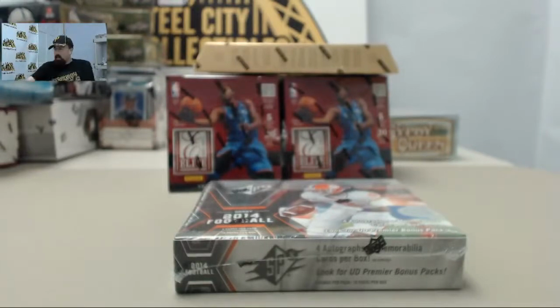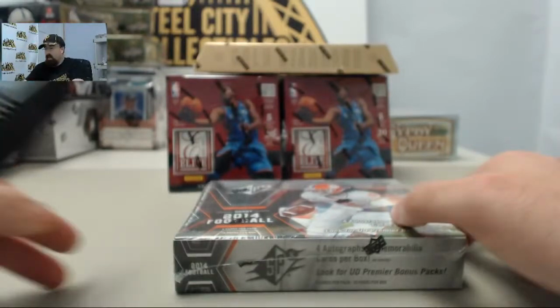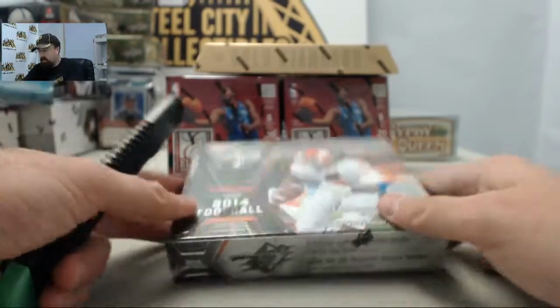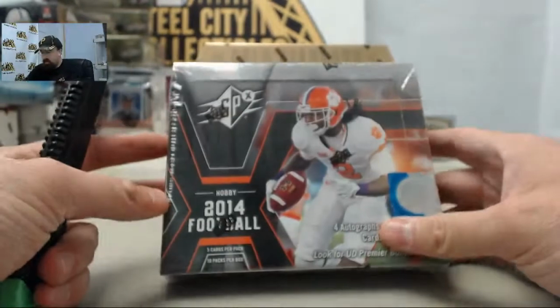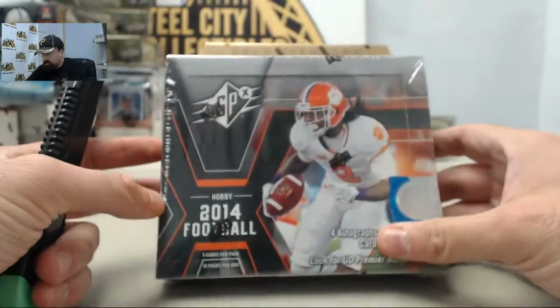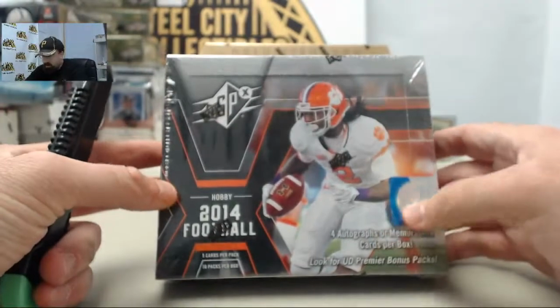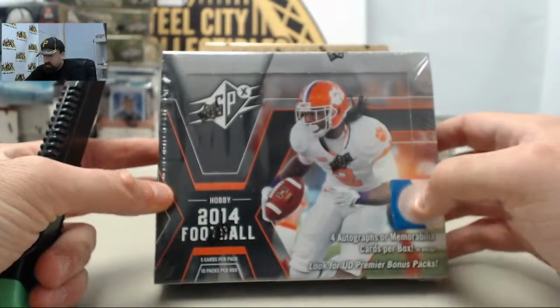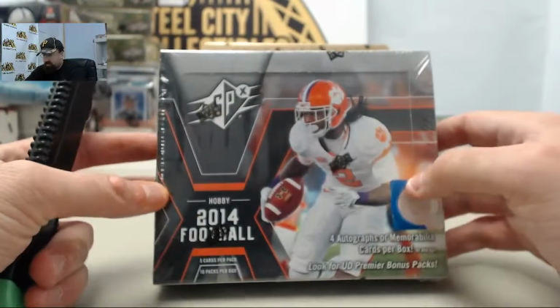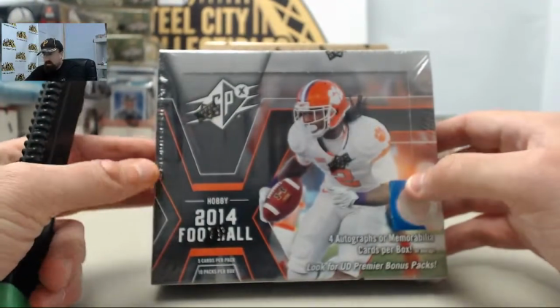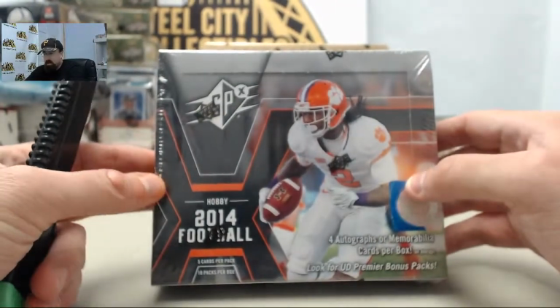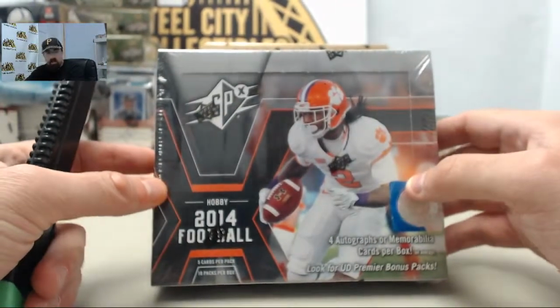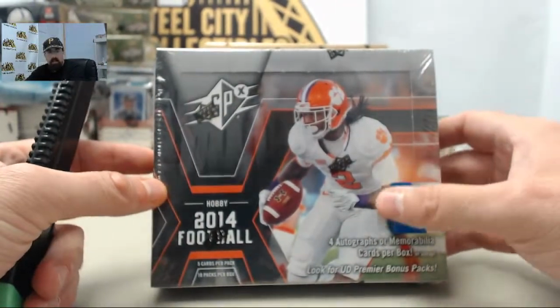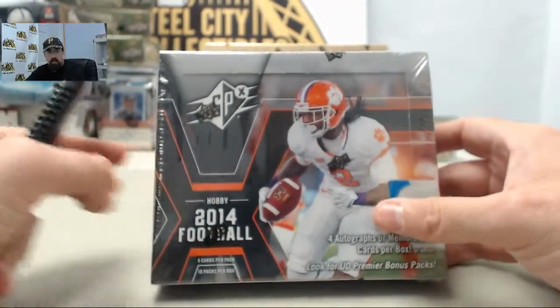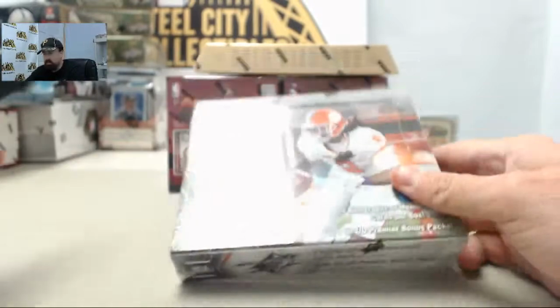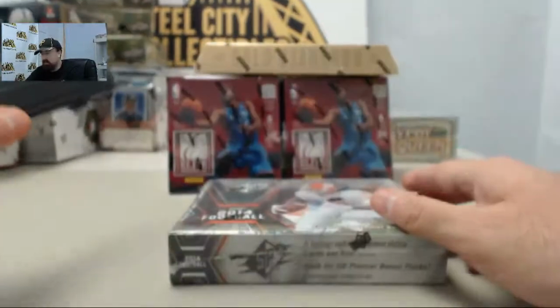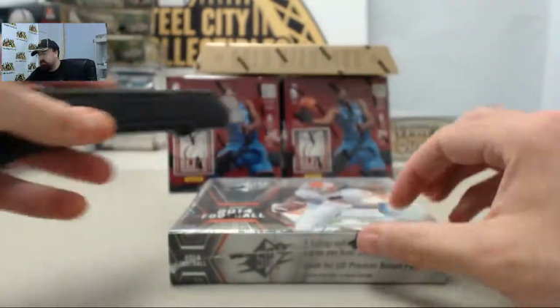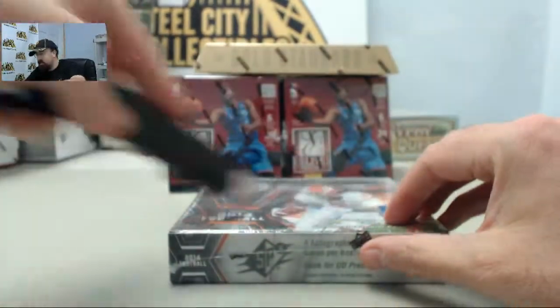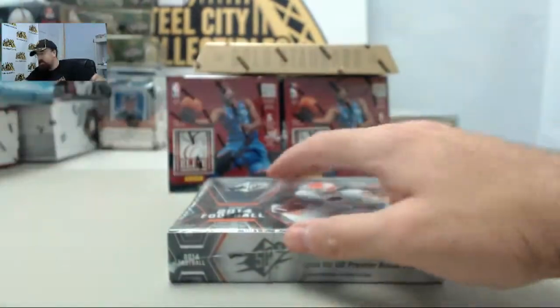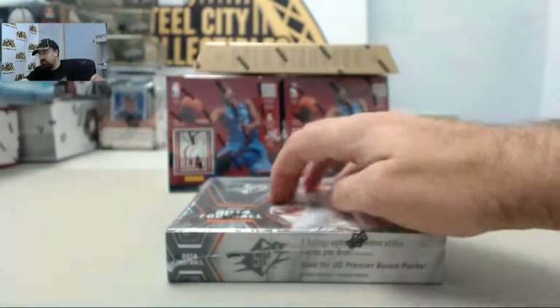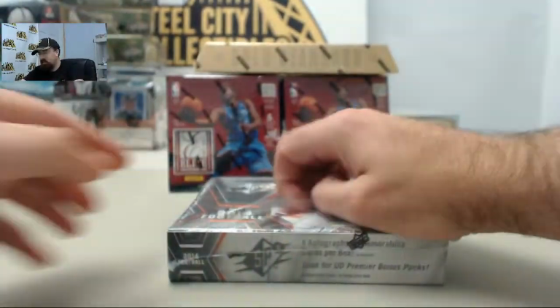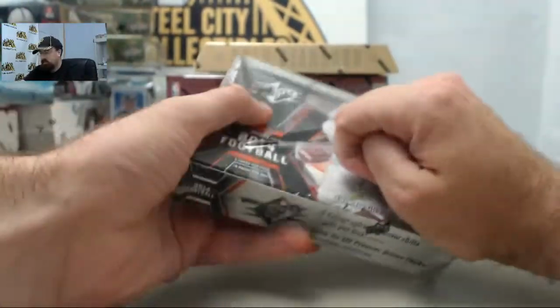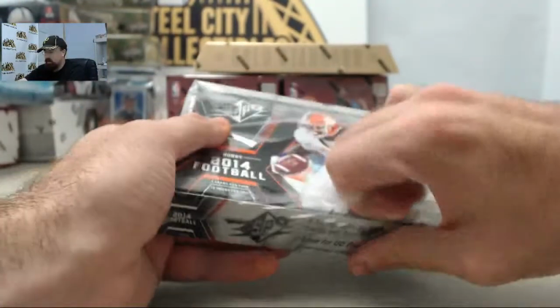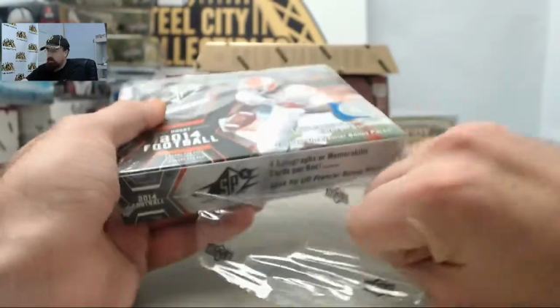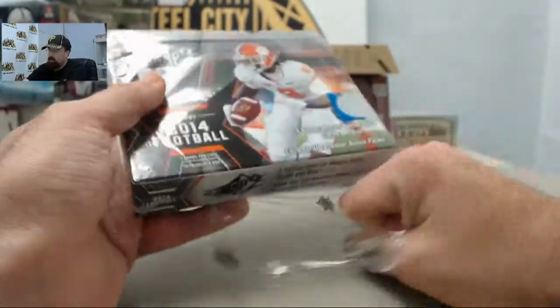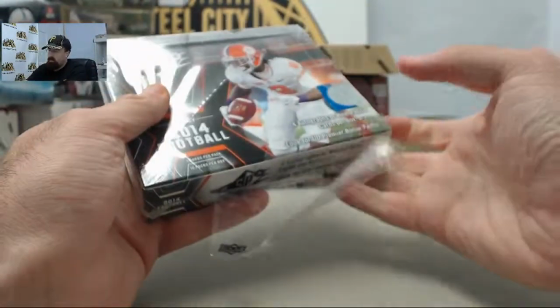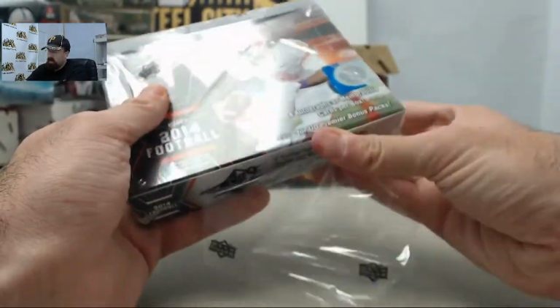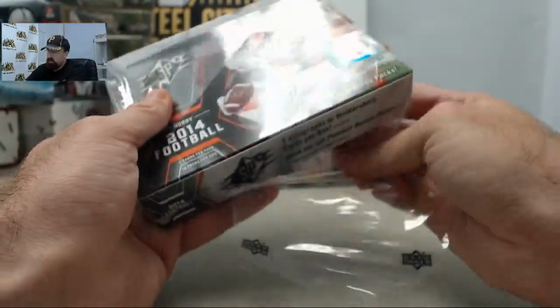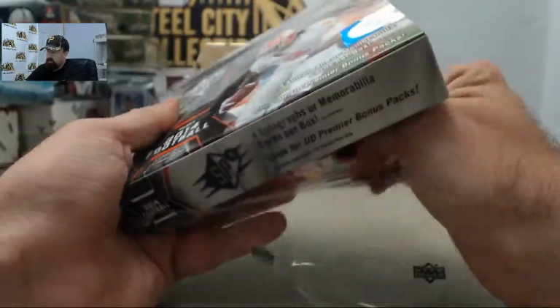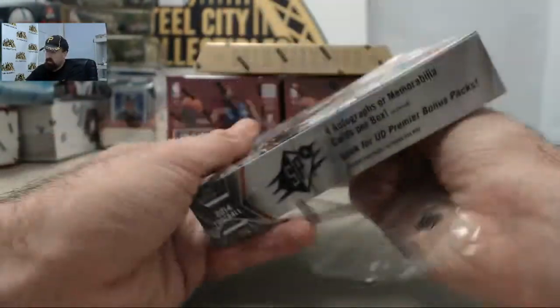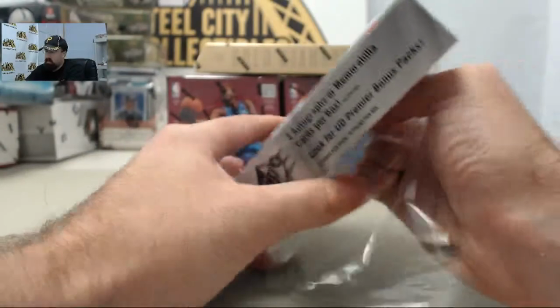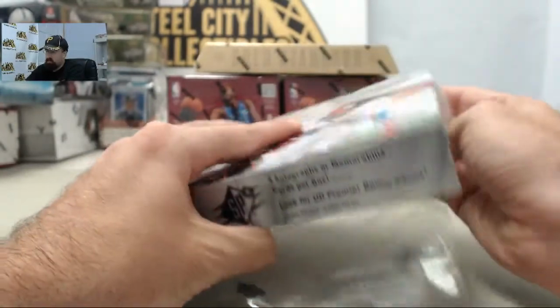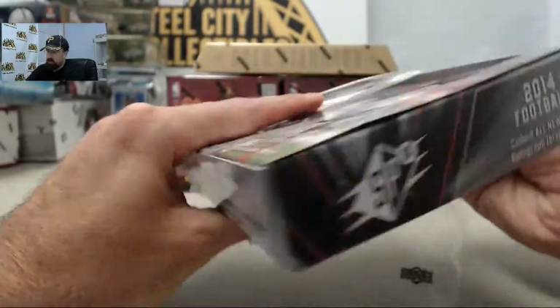And here we go for Homarv. We've got 2014 Upper Deck SPX football. Homarv, good luck. Let's get to breaking. Four autographed memorabilia cards per box.